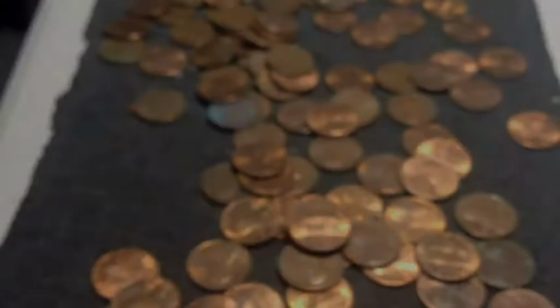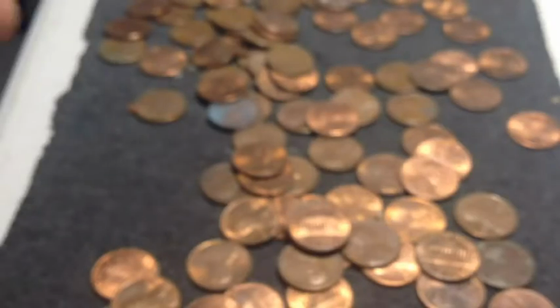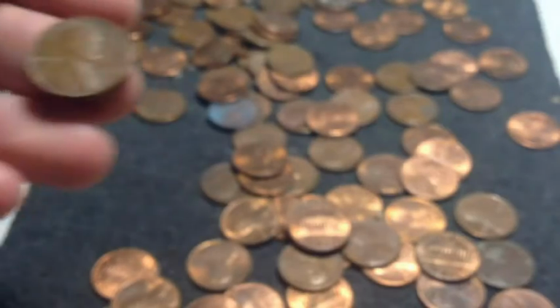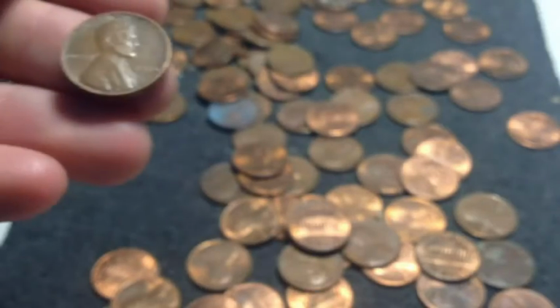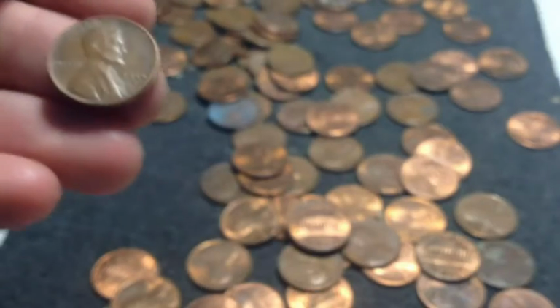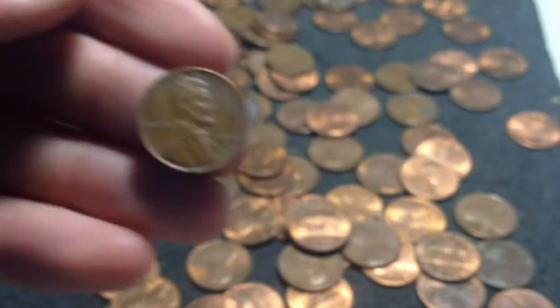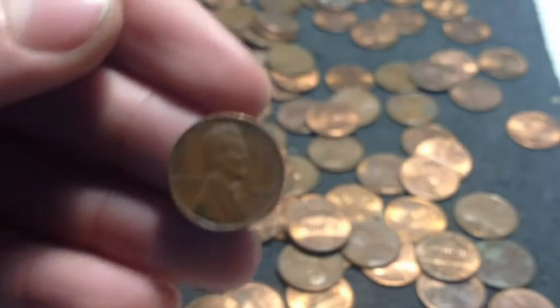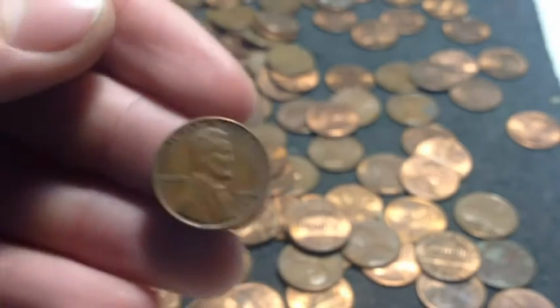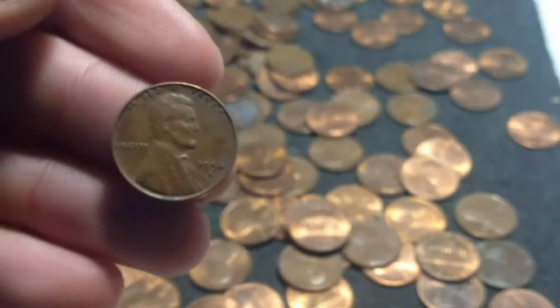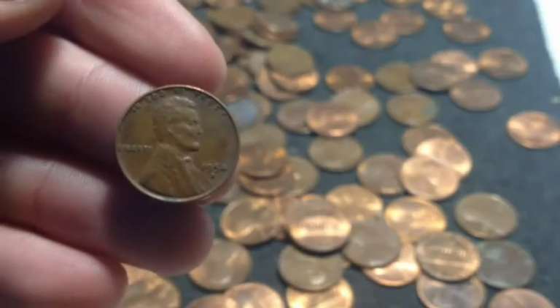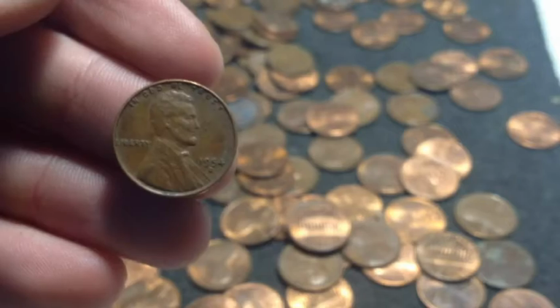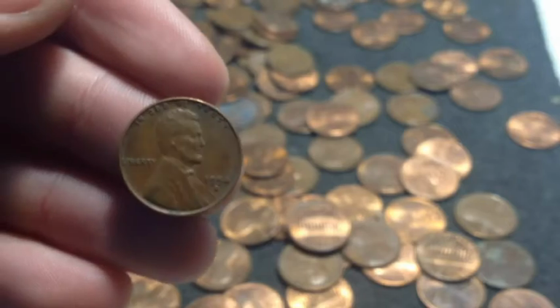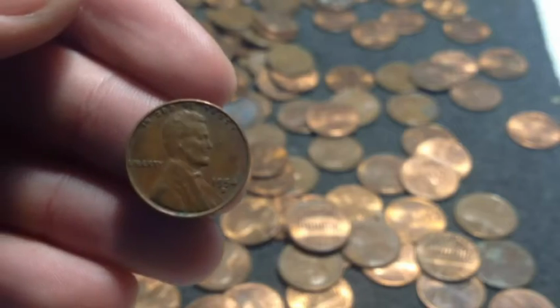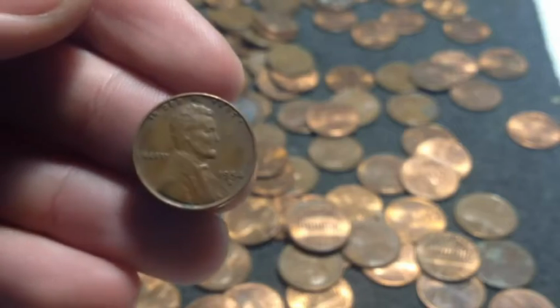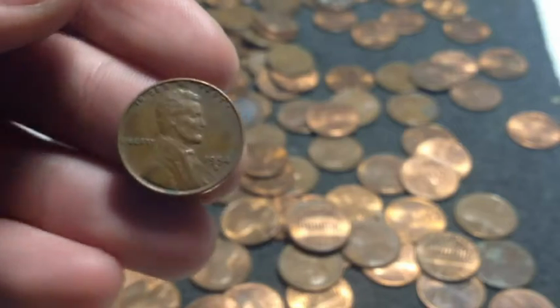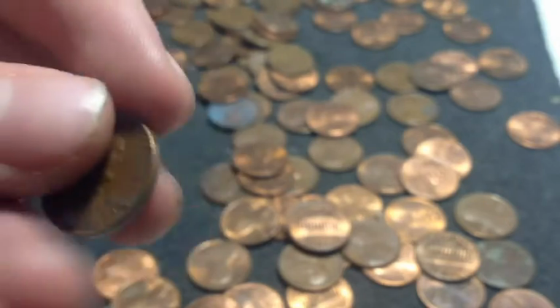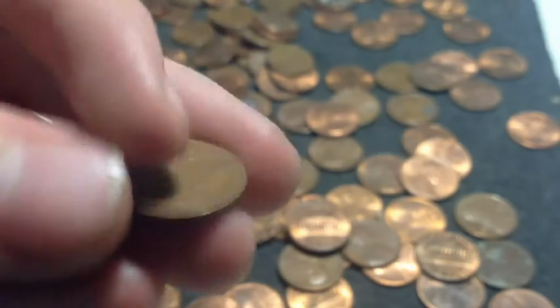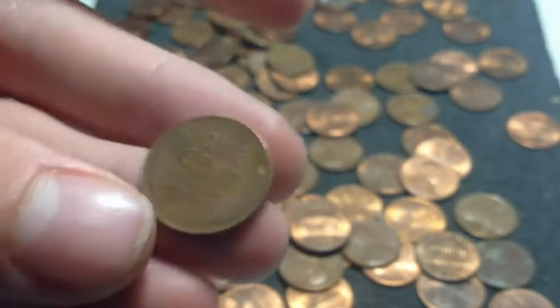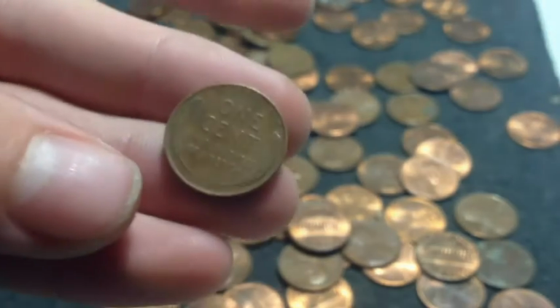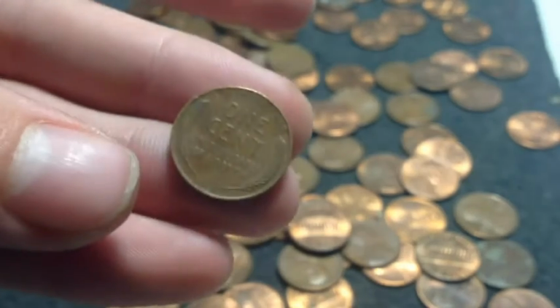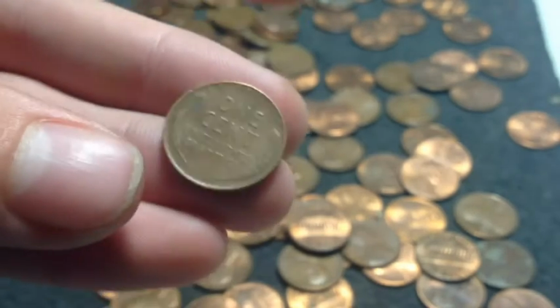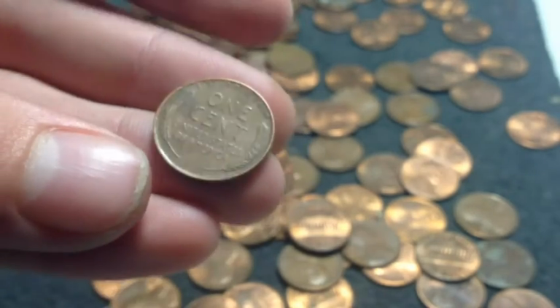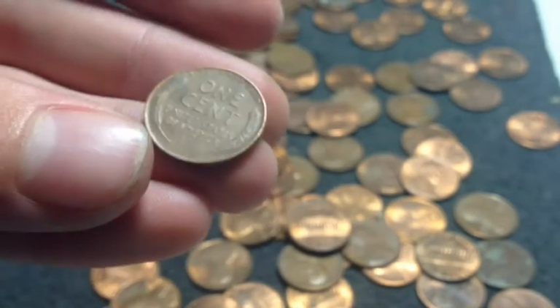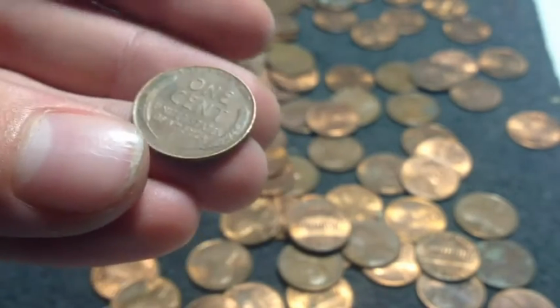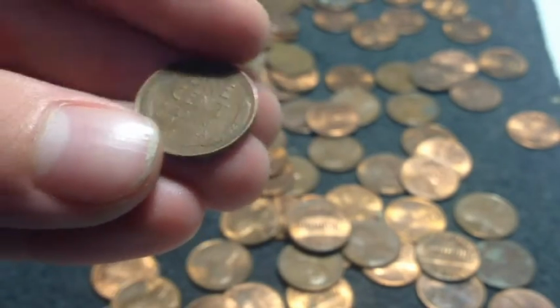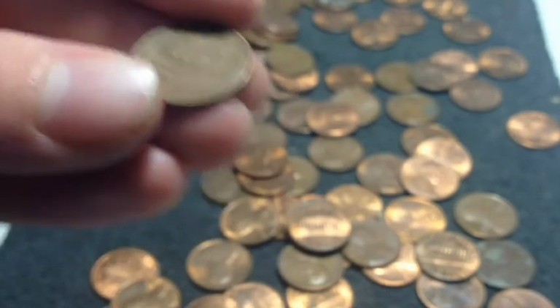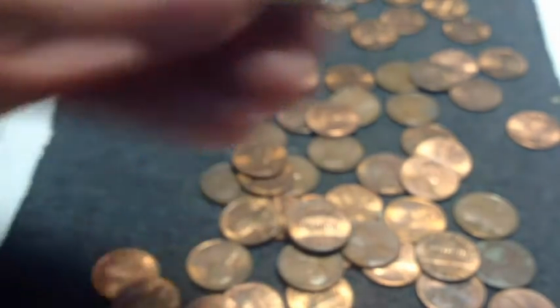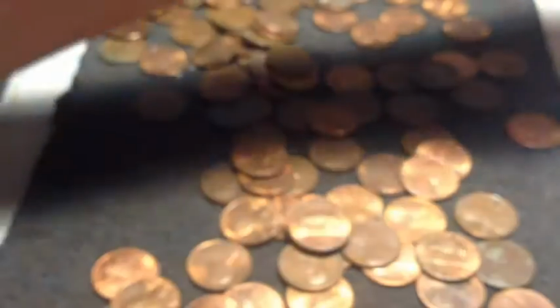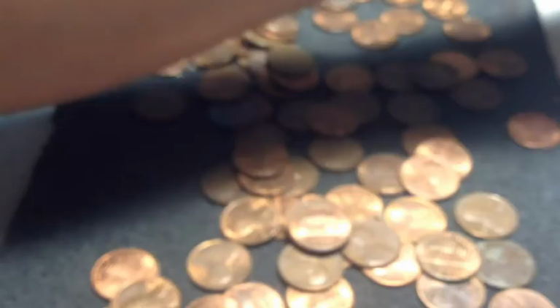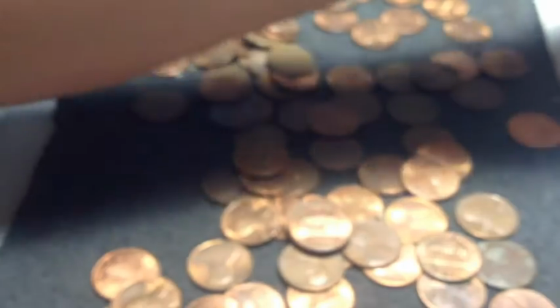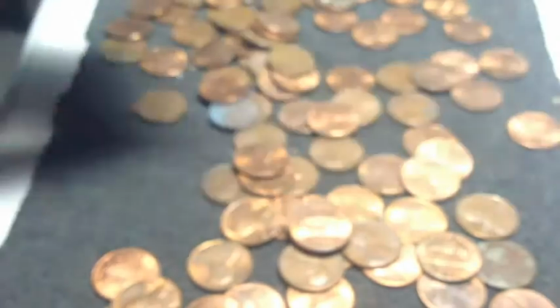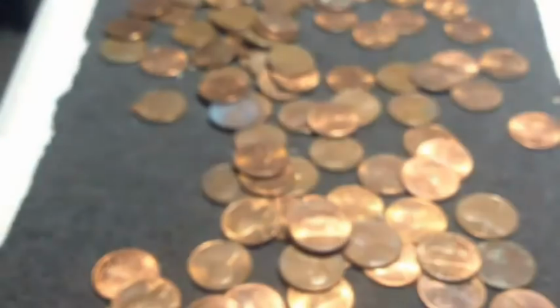Grab number 4, and we have a 1954 Denver wheat cent. Another wheat cent on the board, very nice.